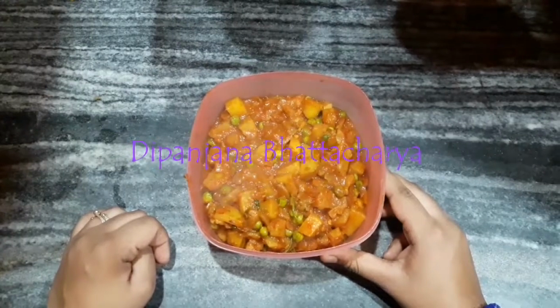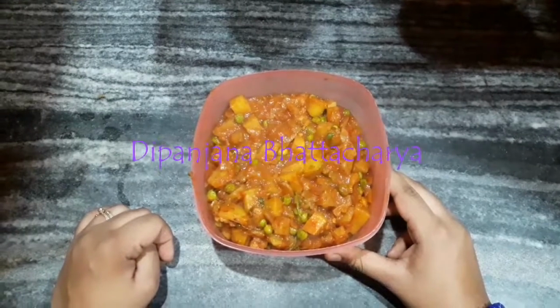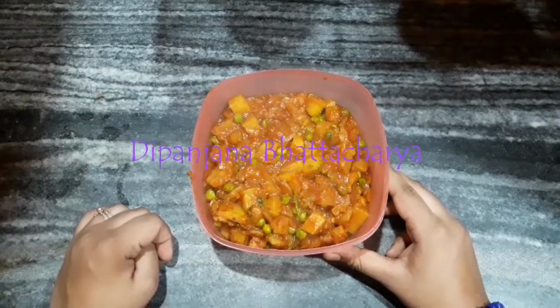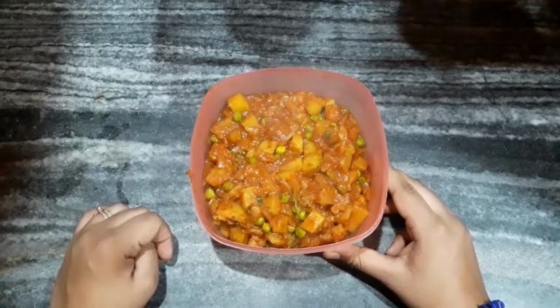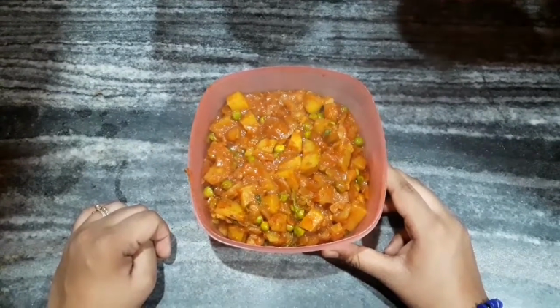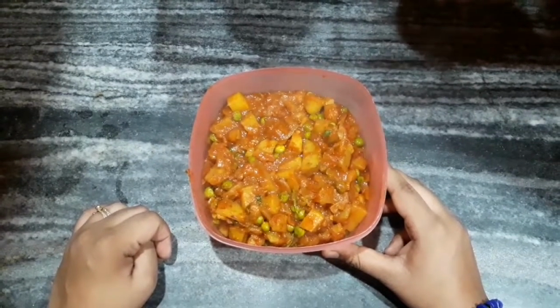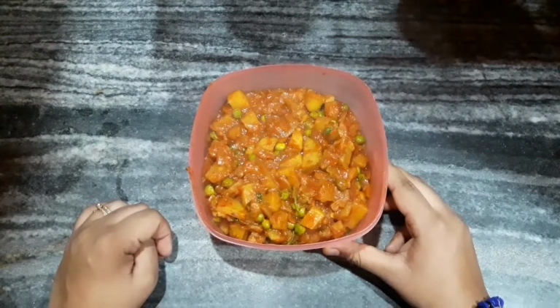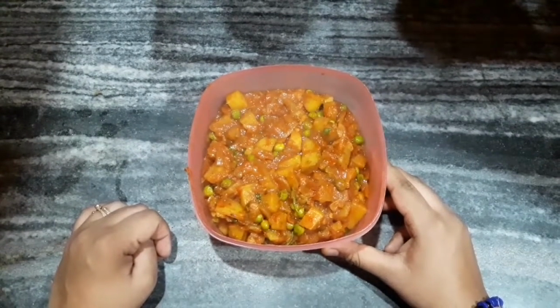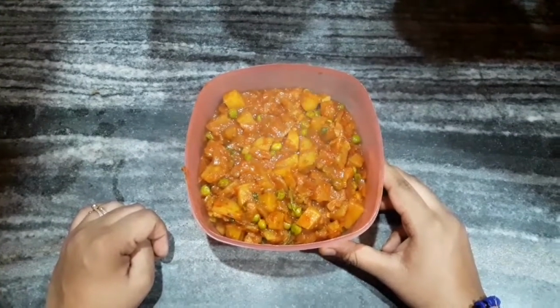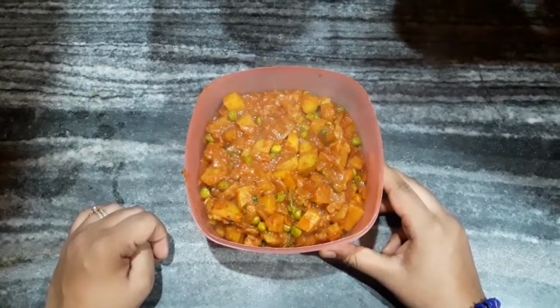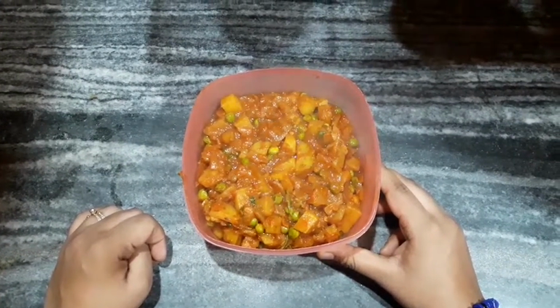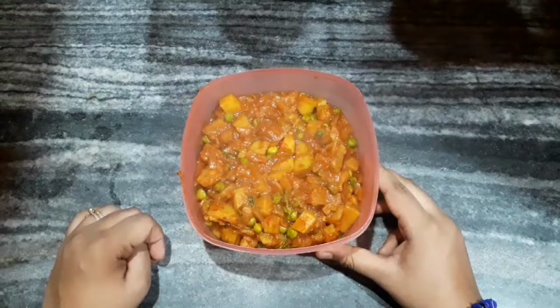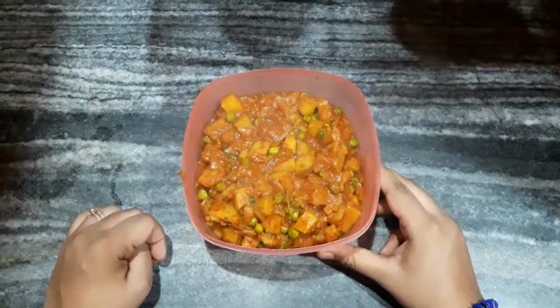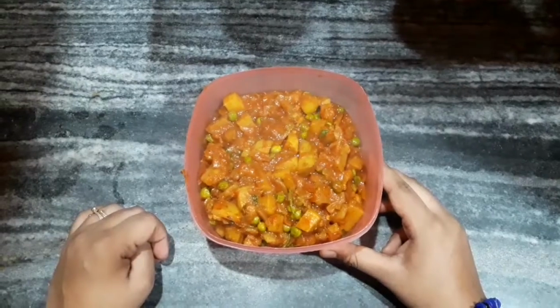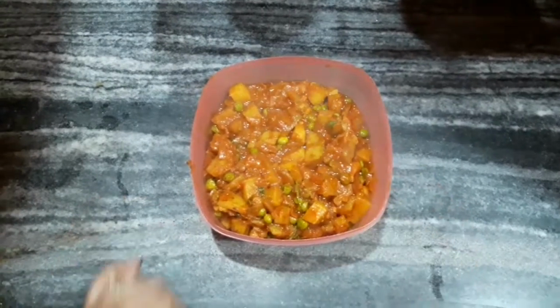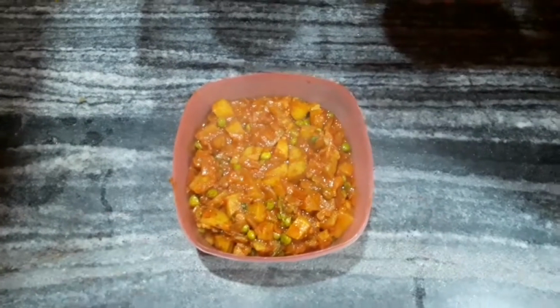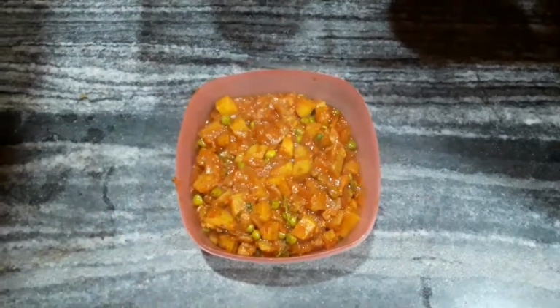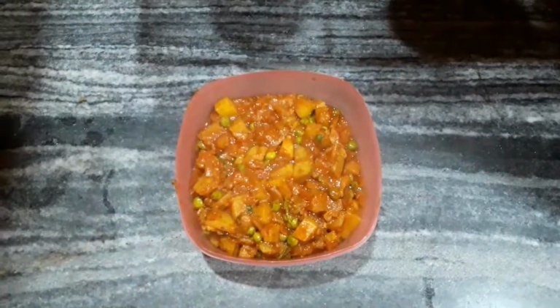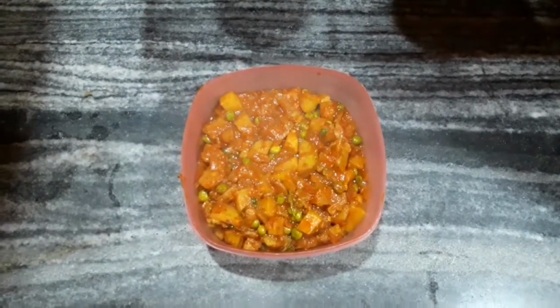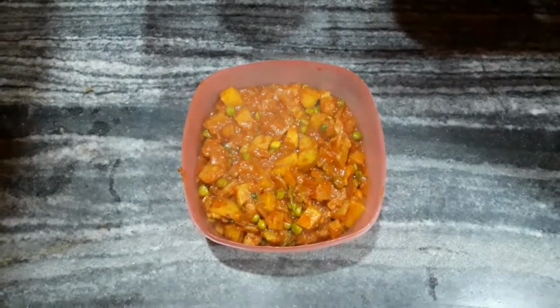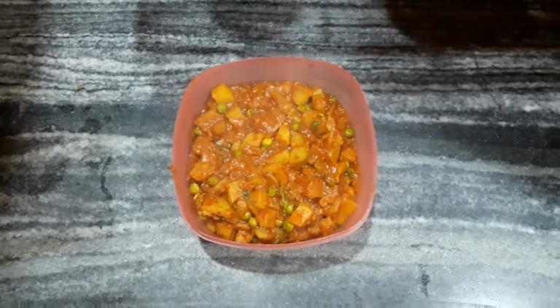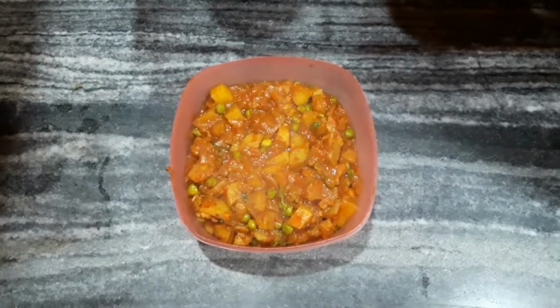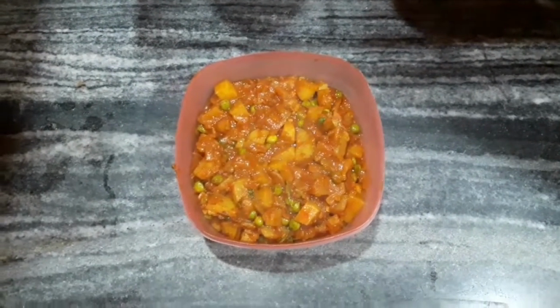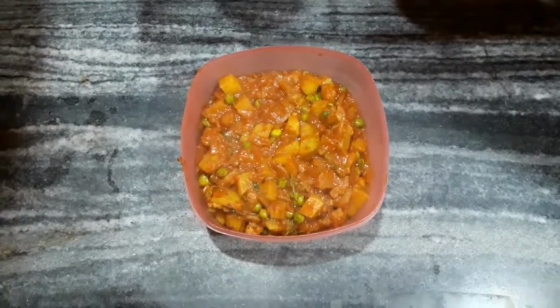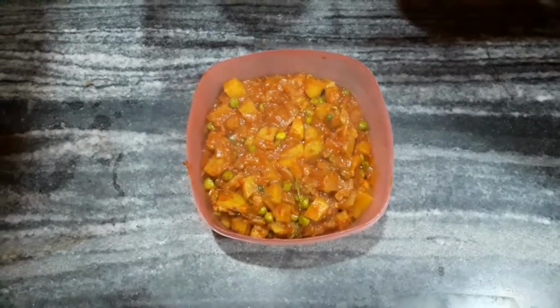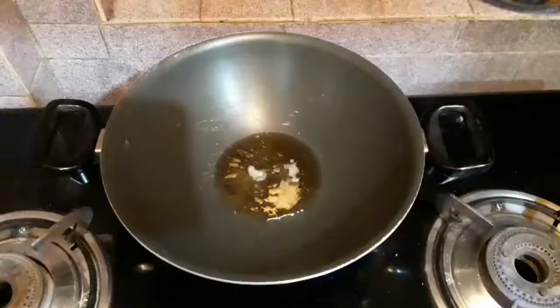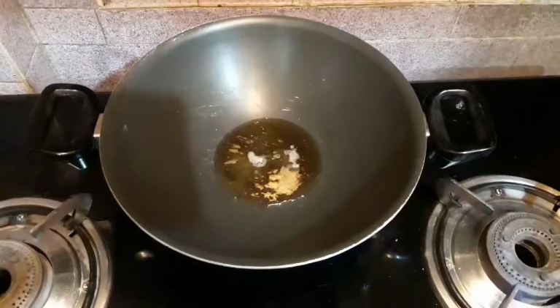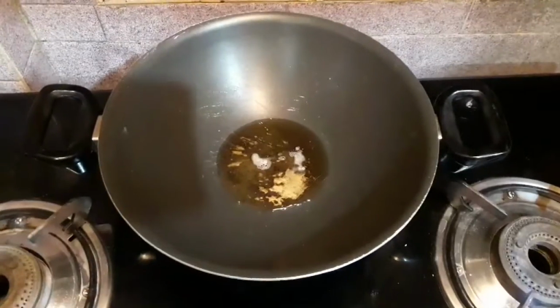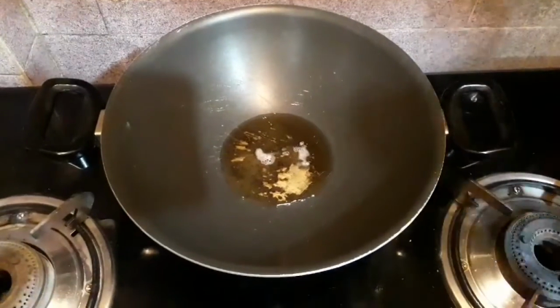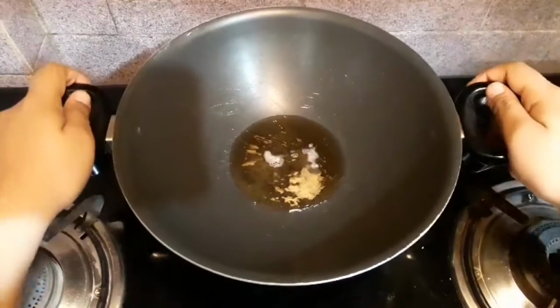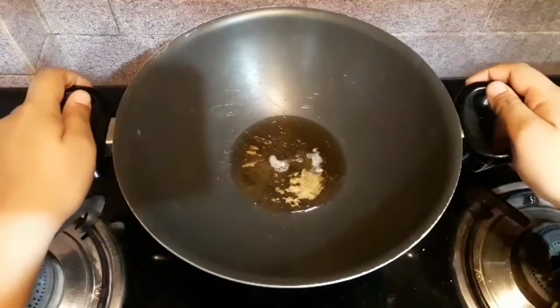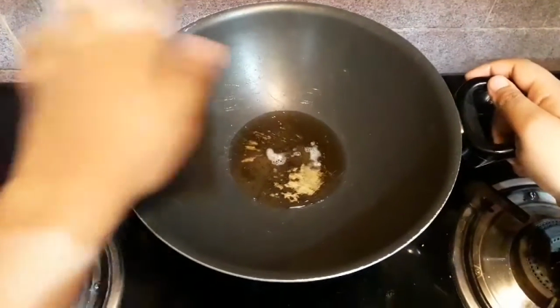Hey guys, welcome back to my channel, wishing you all a very happy new year. In today's video I am going to show you how to make aloo matar, so let's get started. I have taken a pan and heated up the oil.